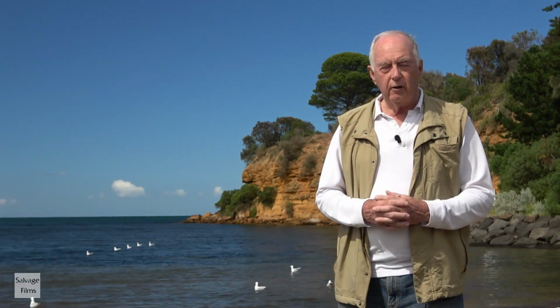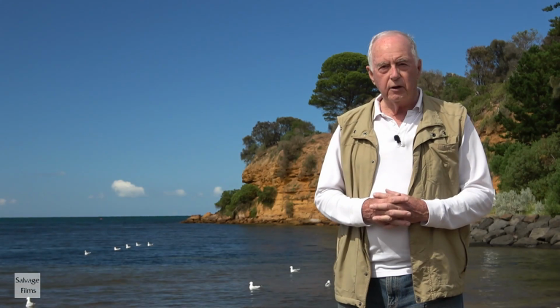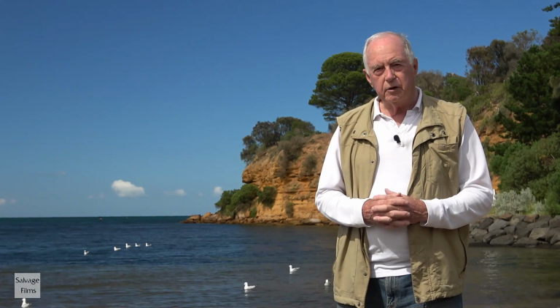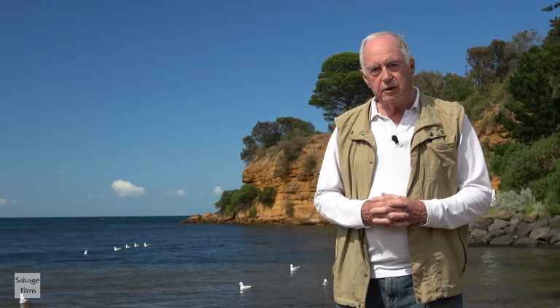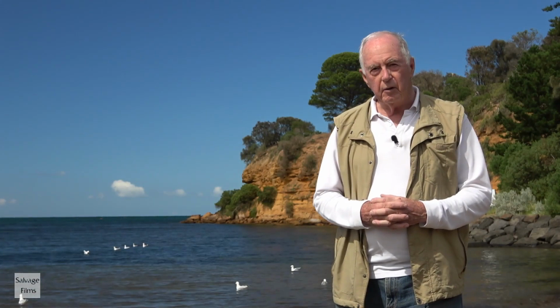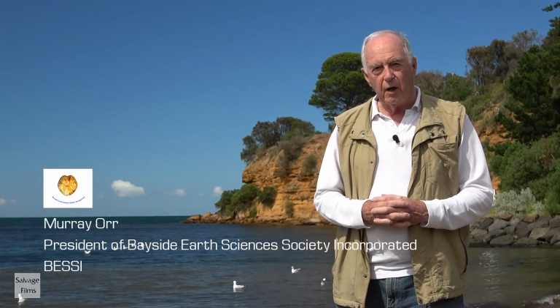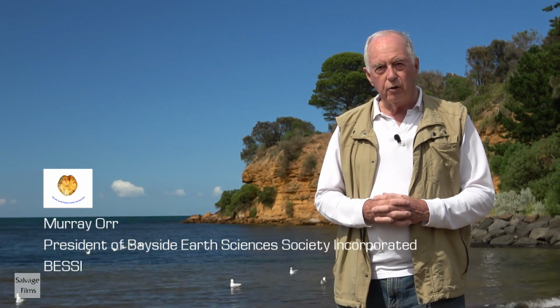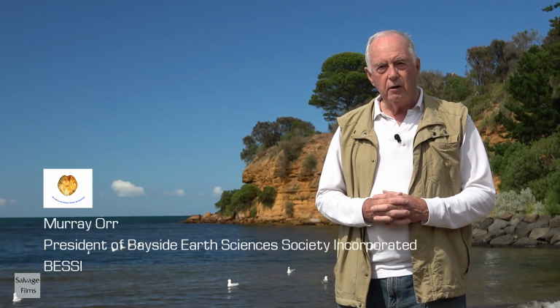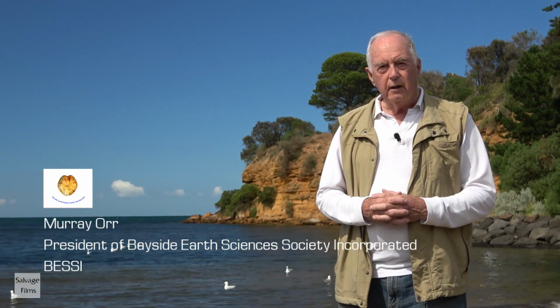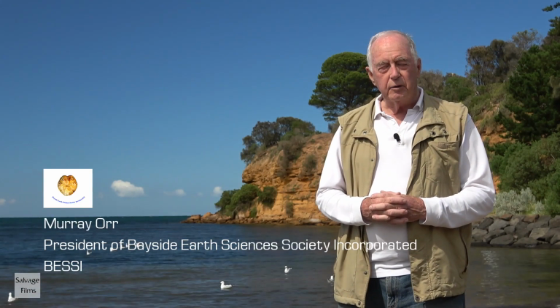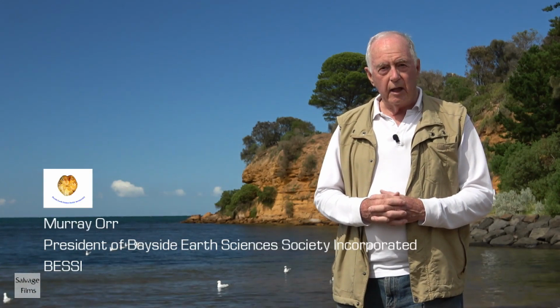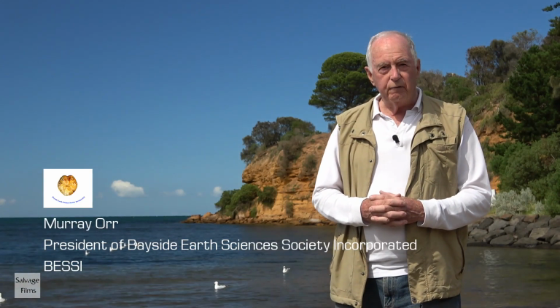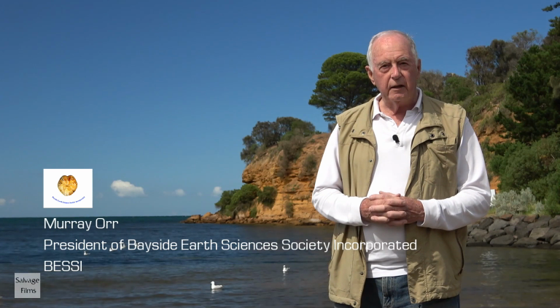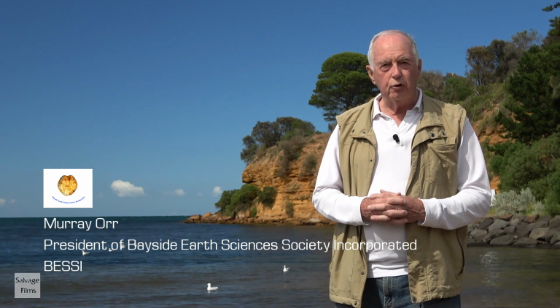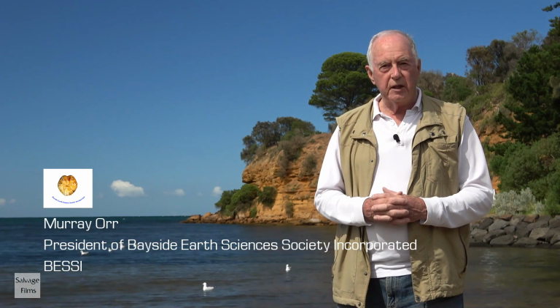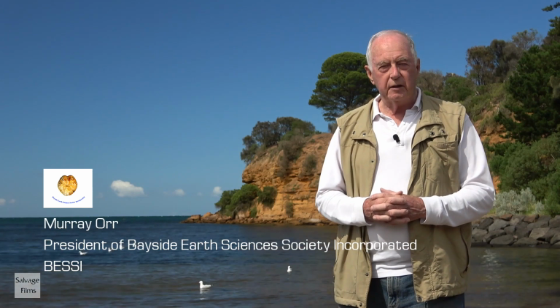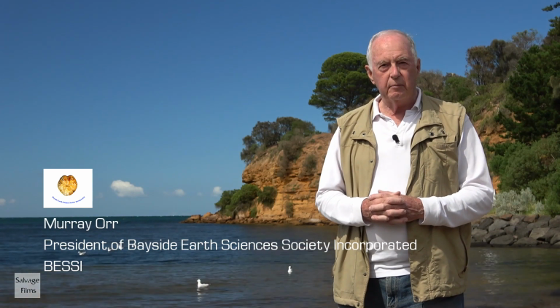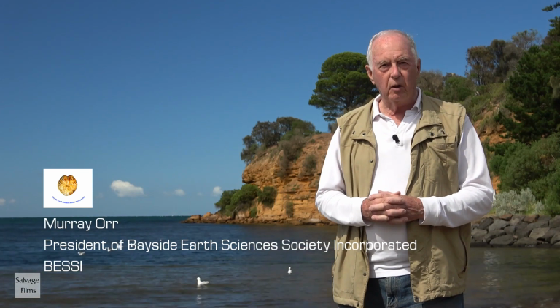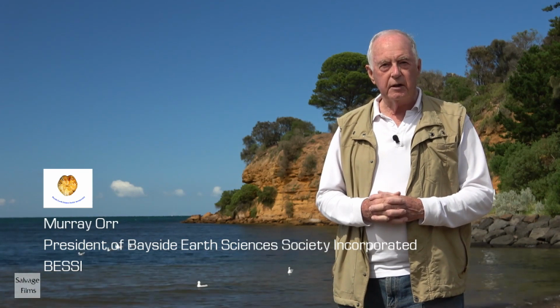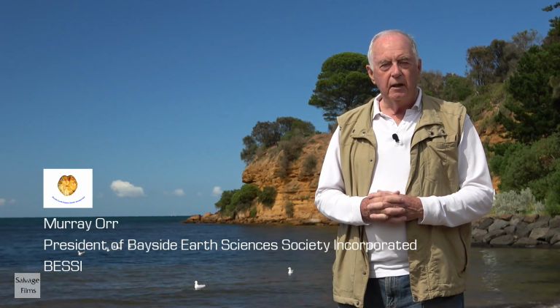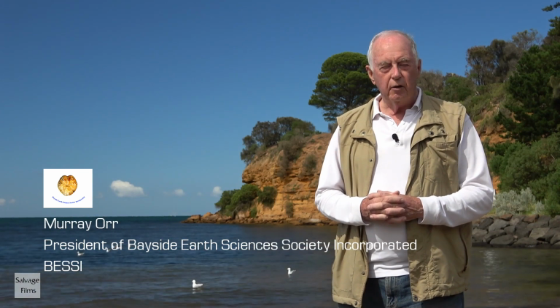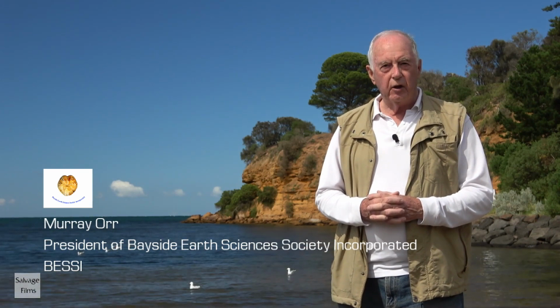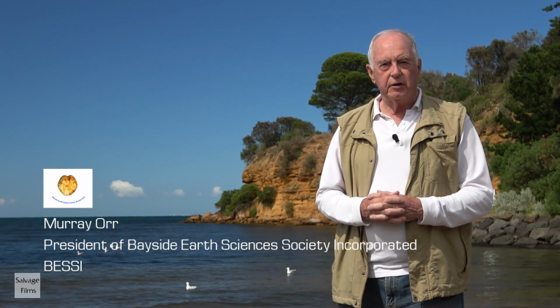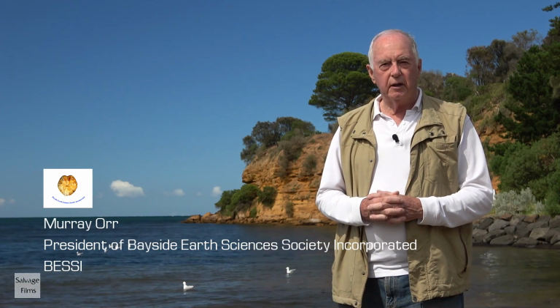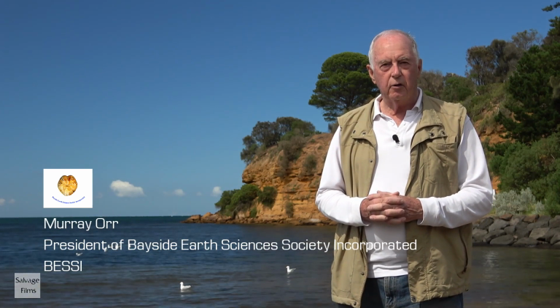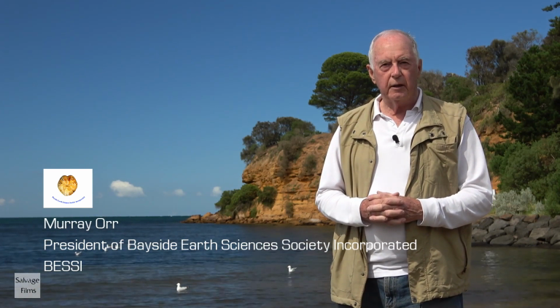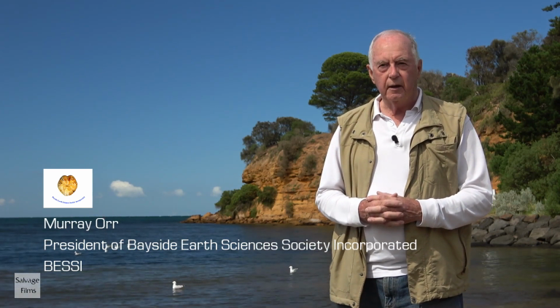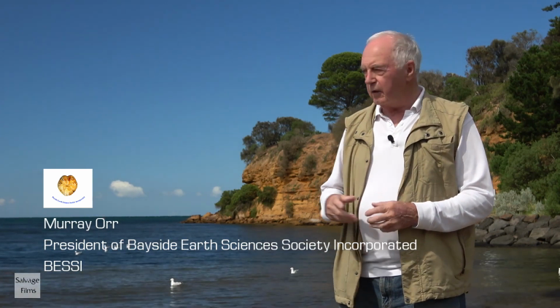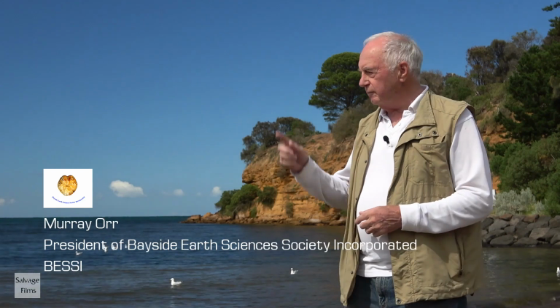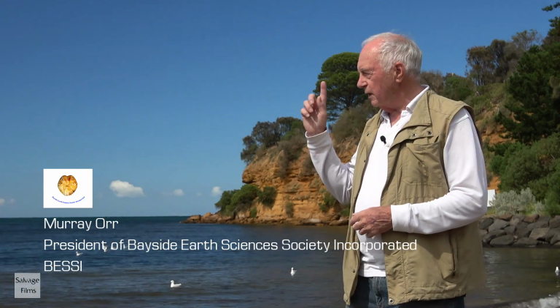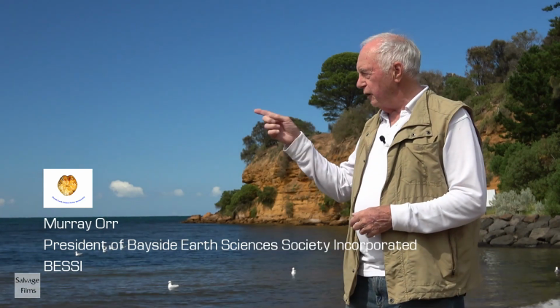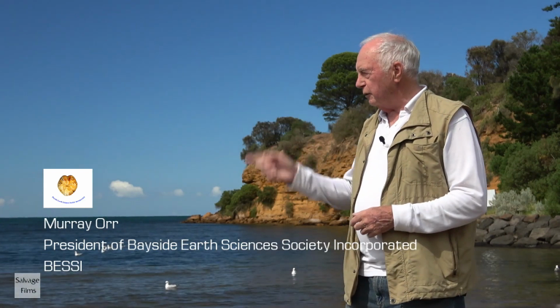I'd like to introduce Murray Ore, who has become in fact the inaugural president of the Burmurras Earth Science Society Incorporated. Murray, over to you.